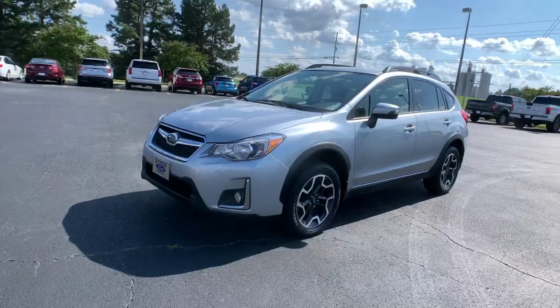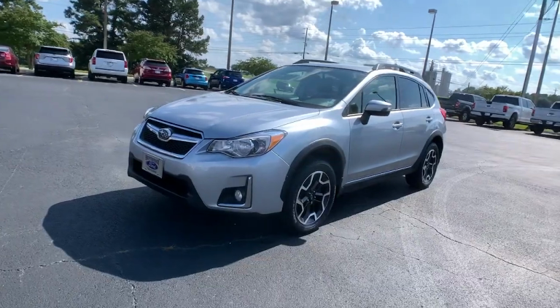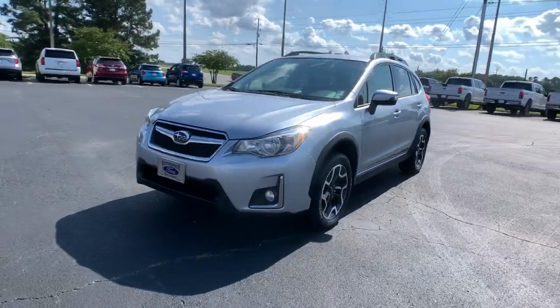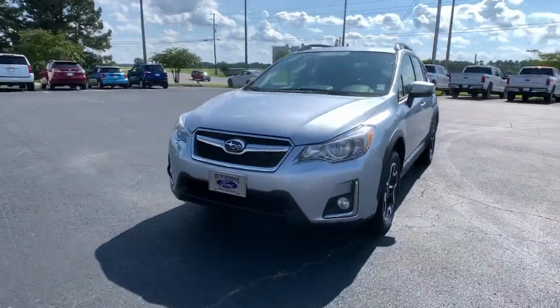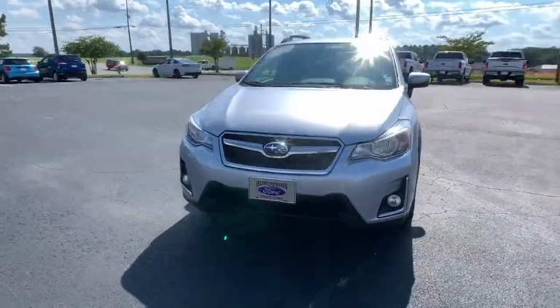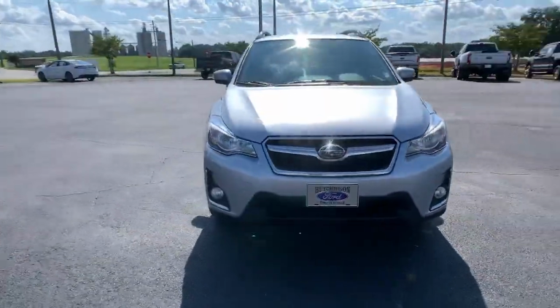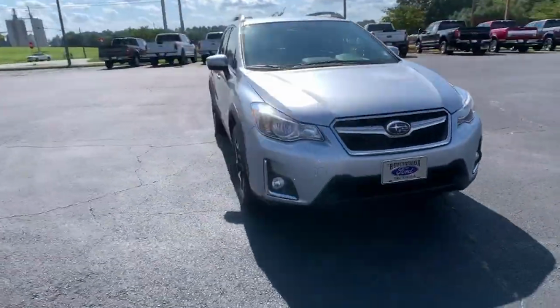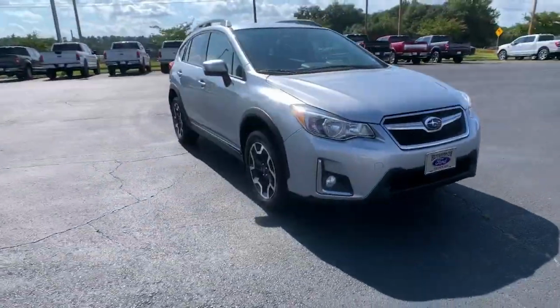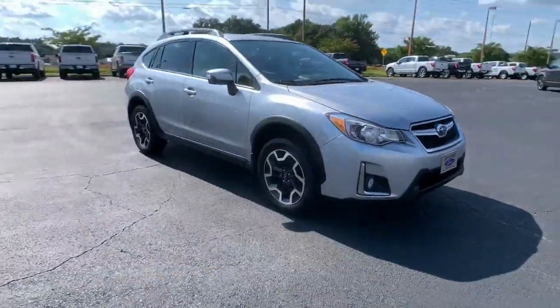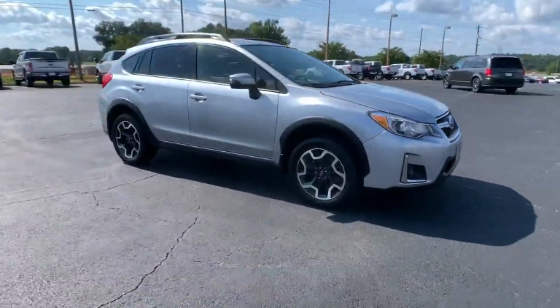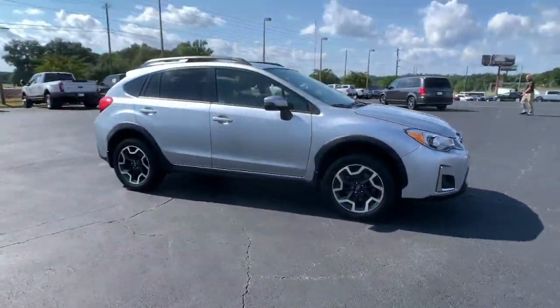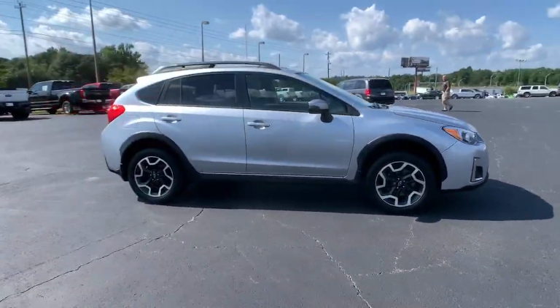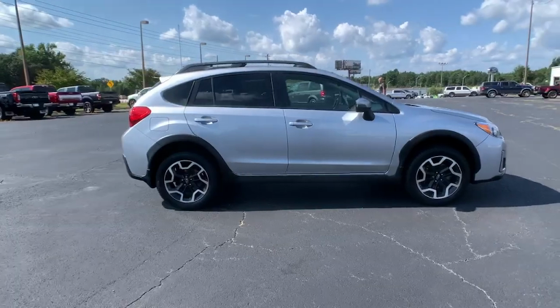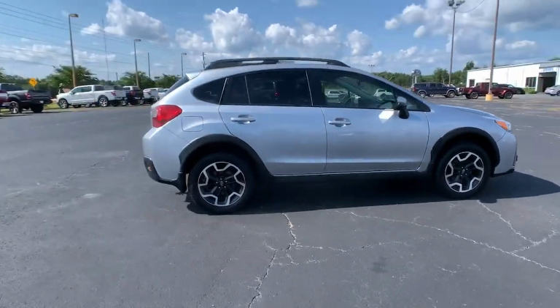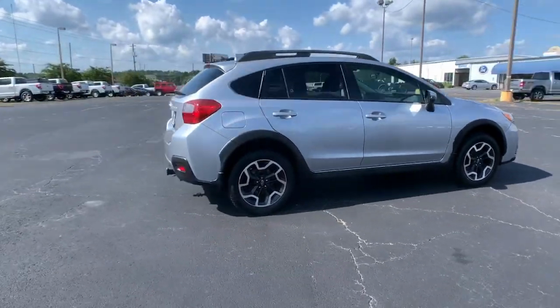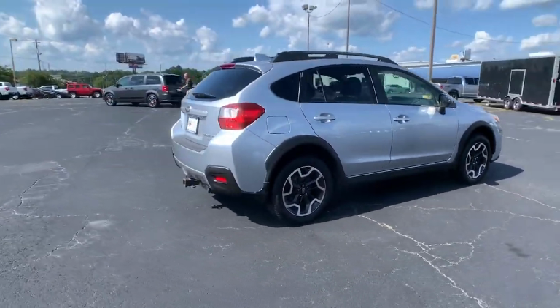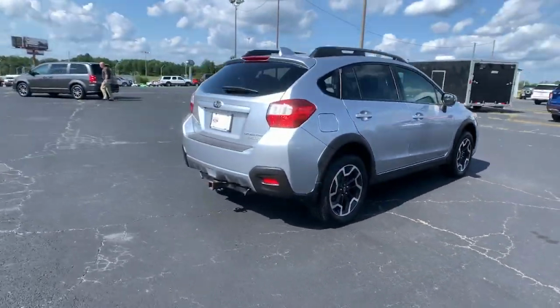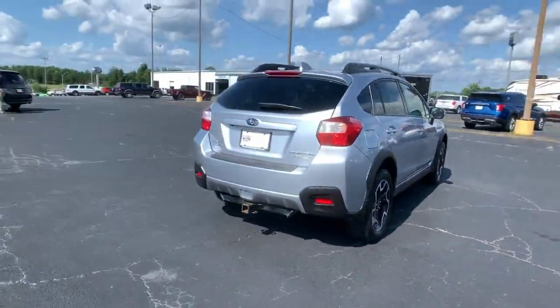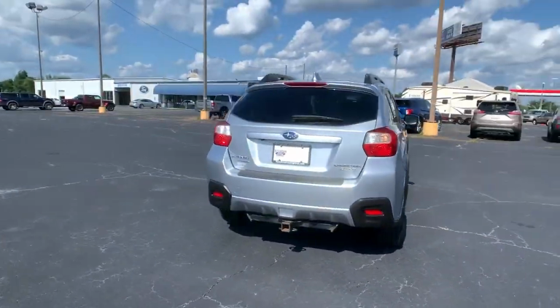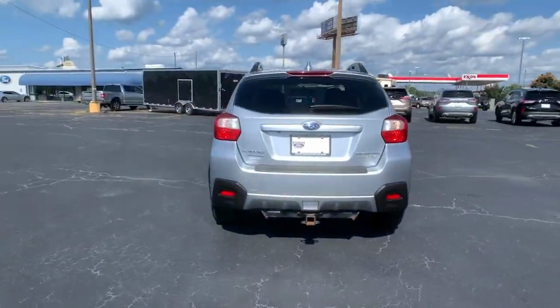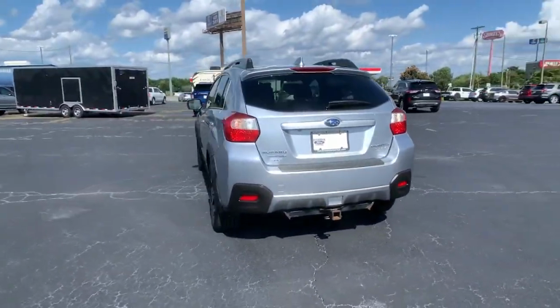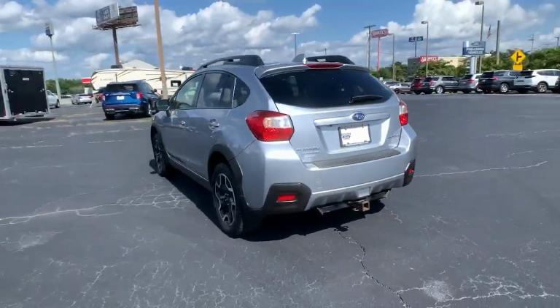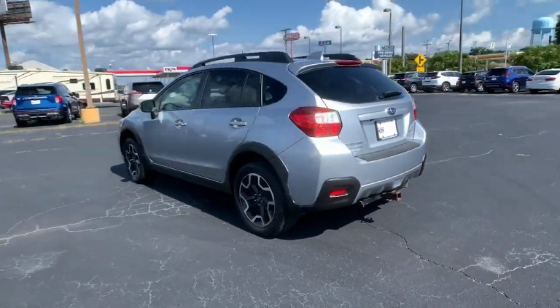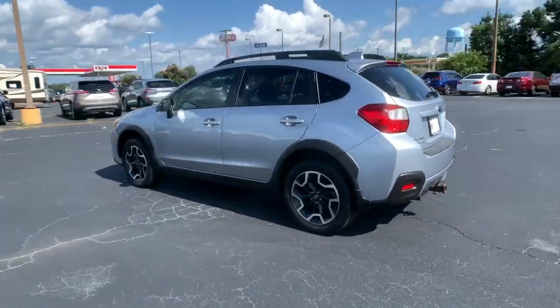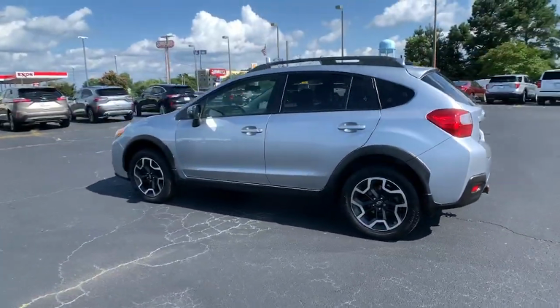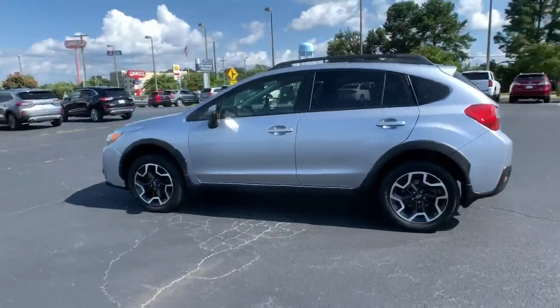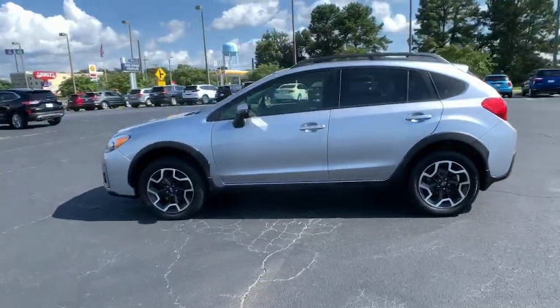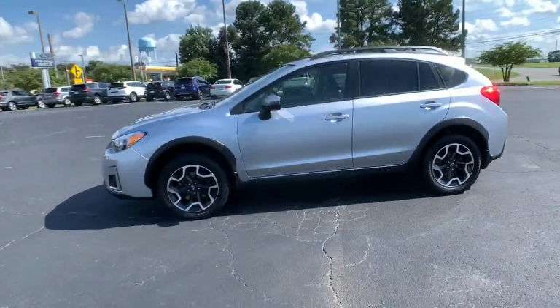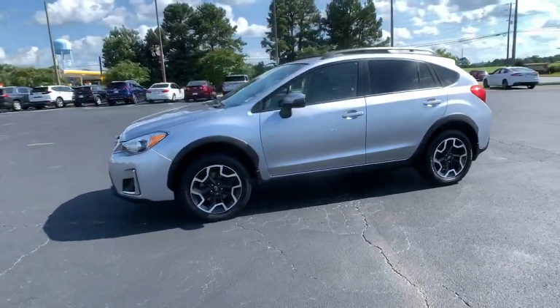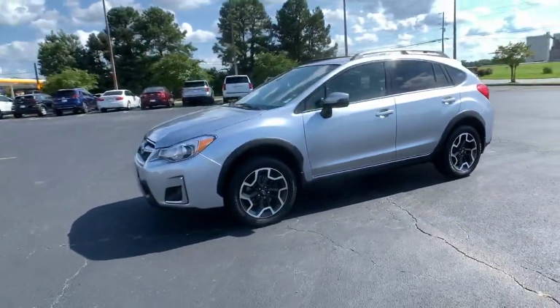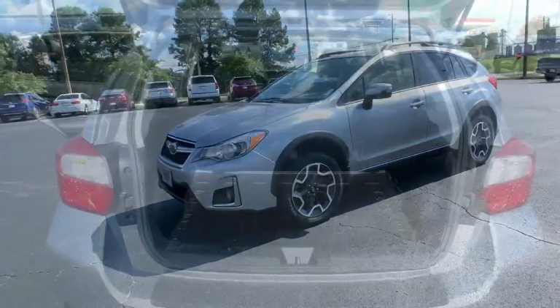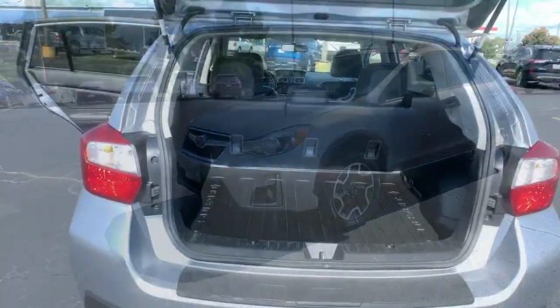Introducing the 2017 Subaru Crosstrek. This vehicle is an outstanding buy with fewer than 90,000 miles on the odometer. Come along for a tour of this safe and connected Subaru Crosstrek.